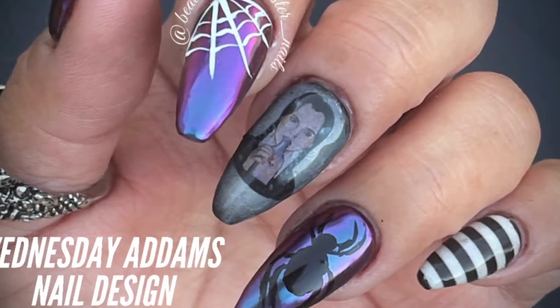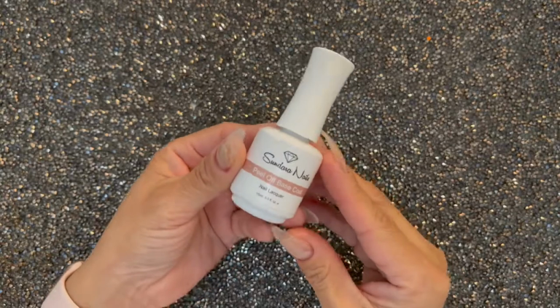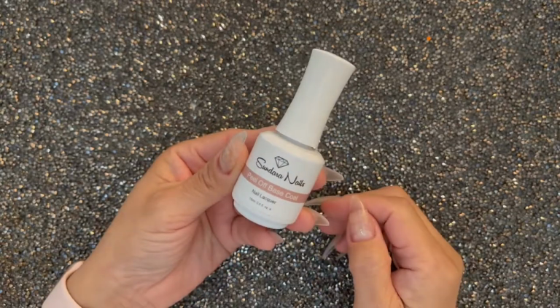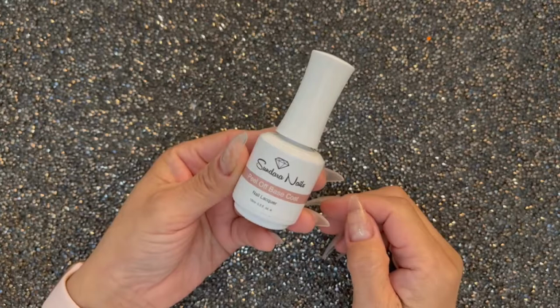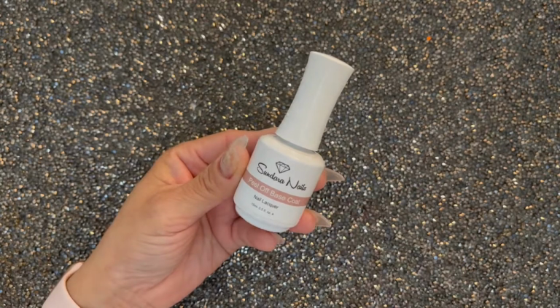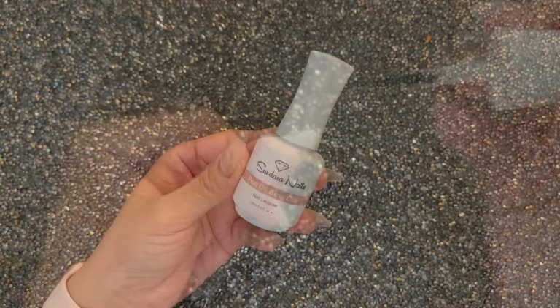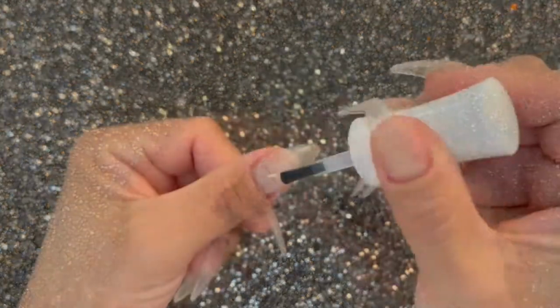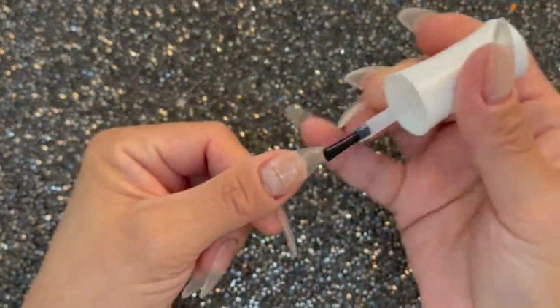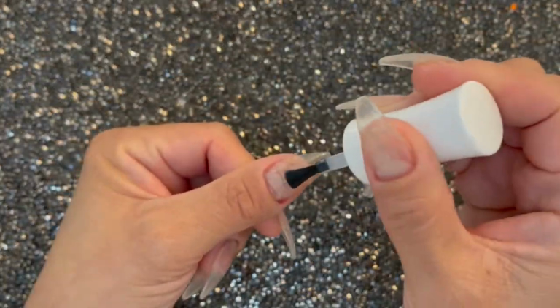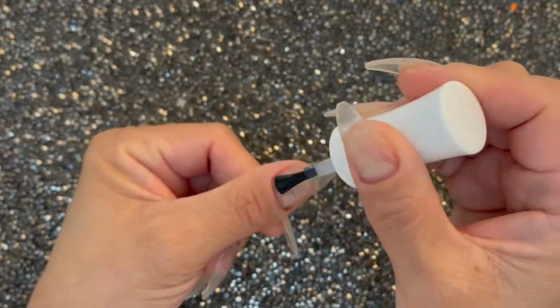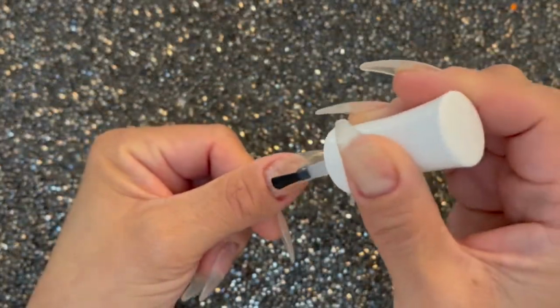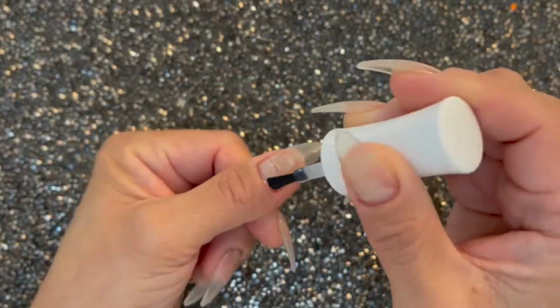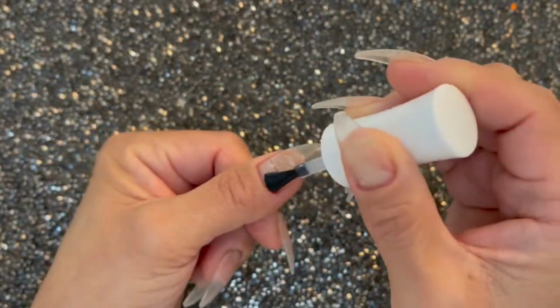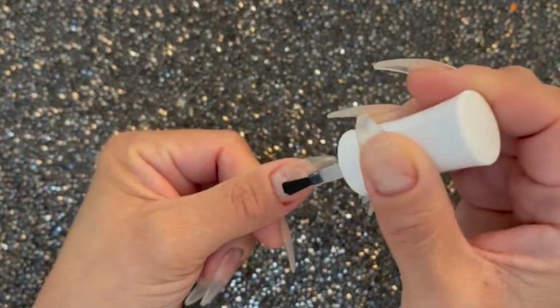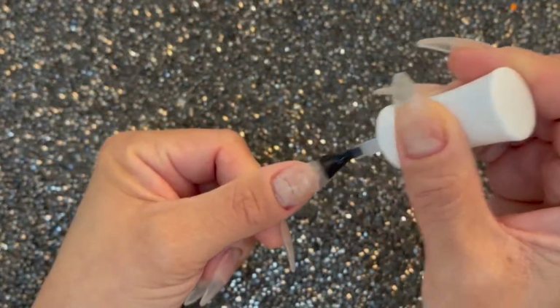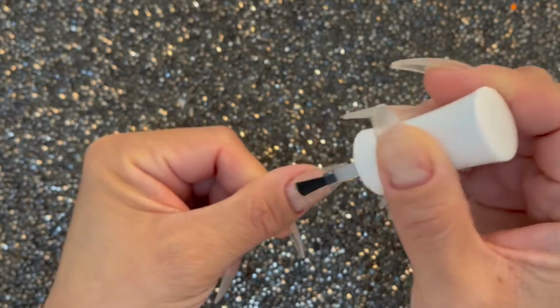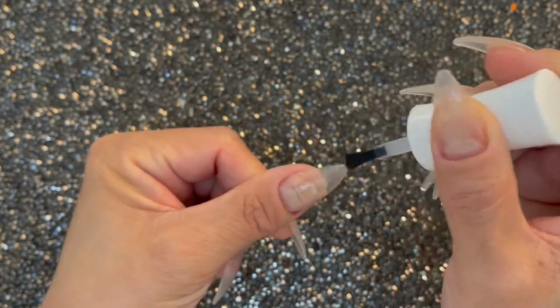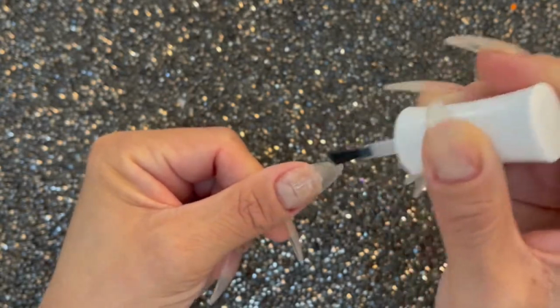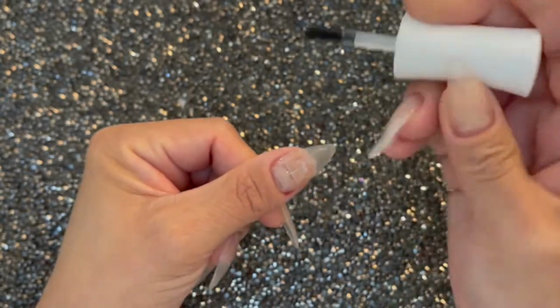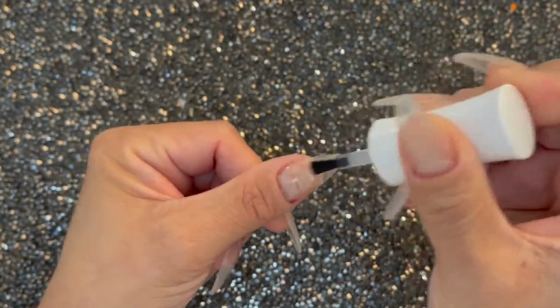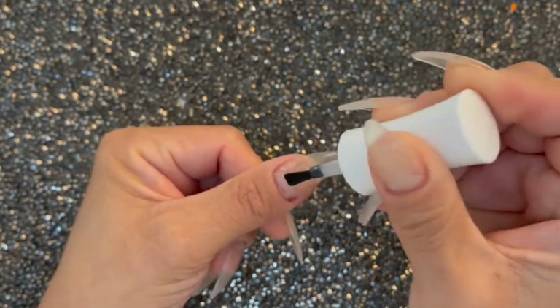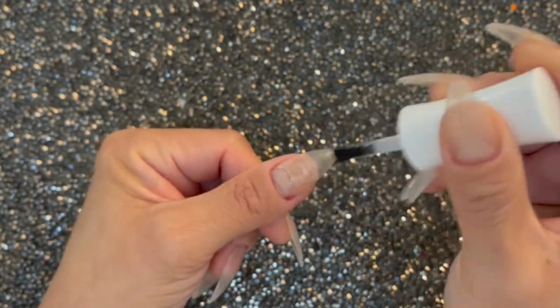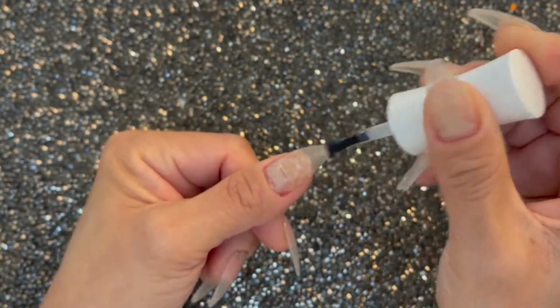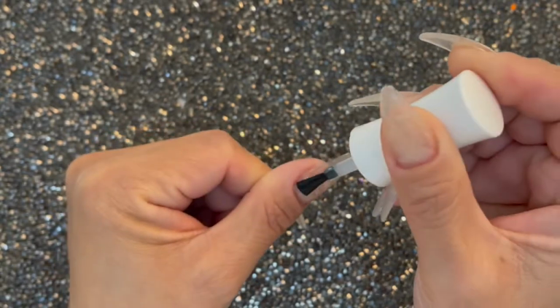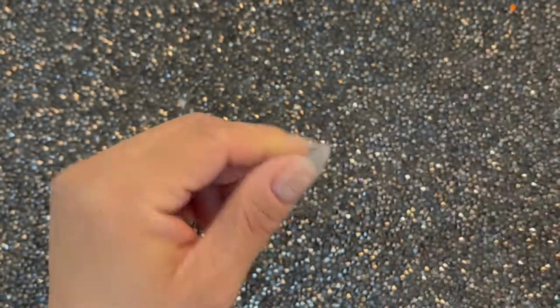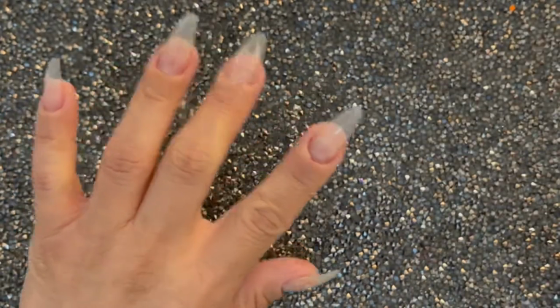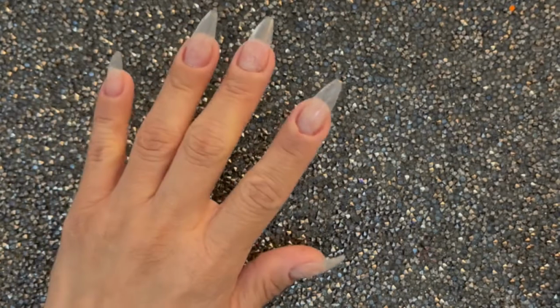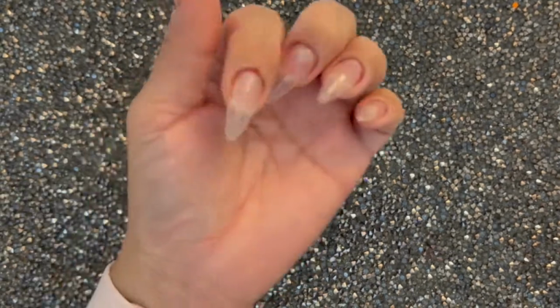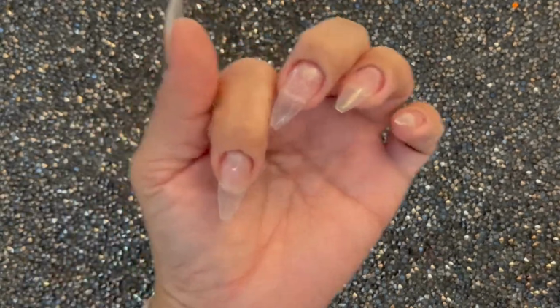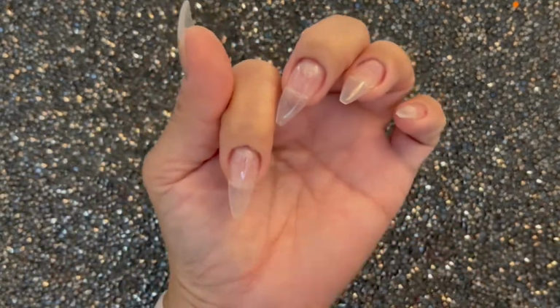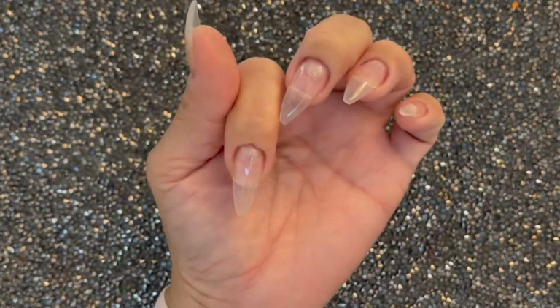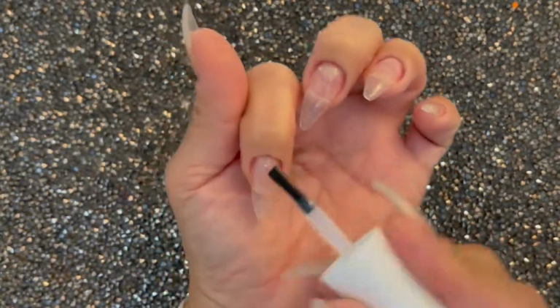Hey there, welcome to my channel. My name is Diana, known as Beautiful Disaster Nails on Instagram and on YouTube. Today's tutorial I am going to be showing you how I created these Wednesday Addams nails.